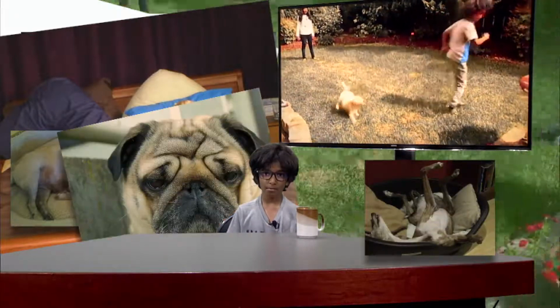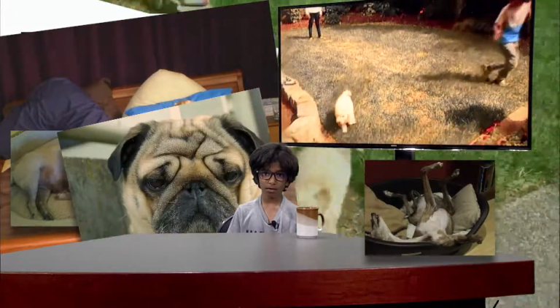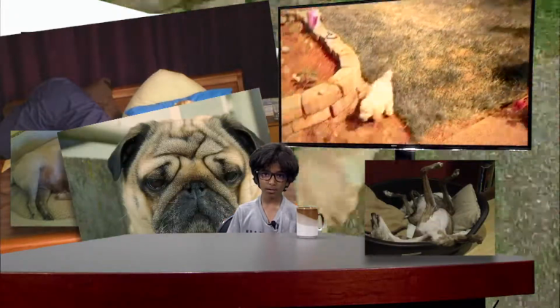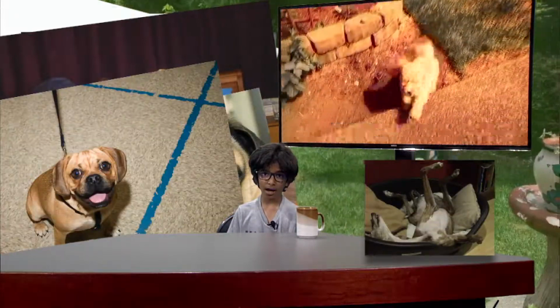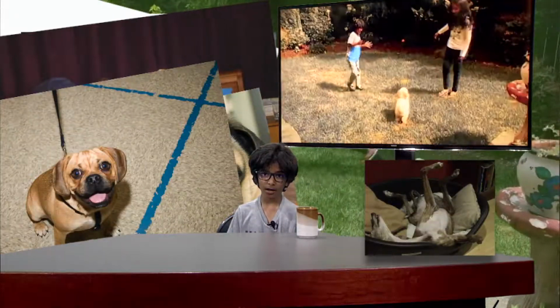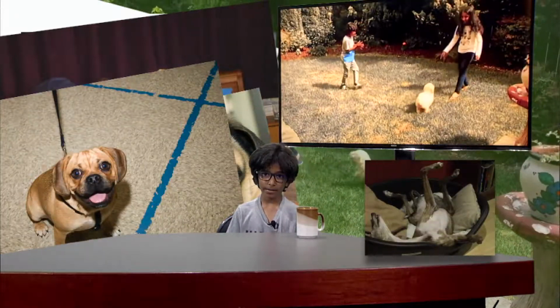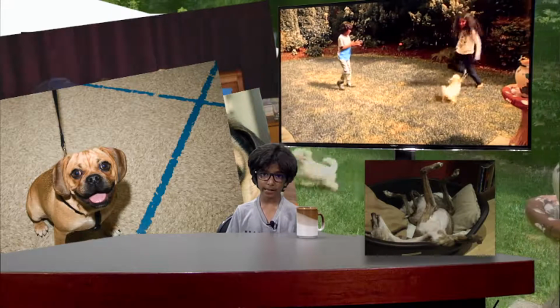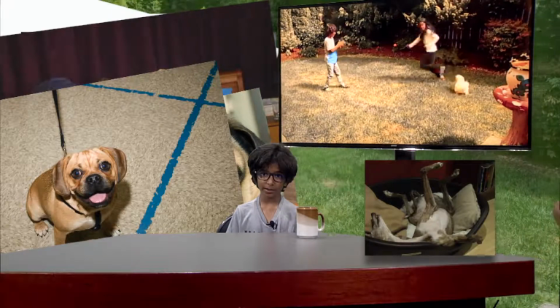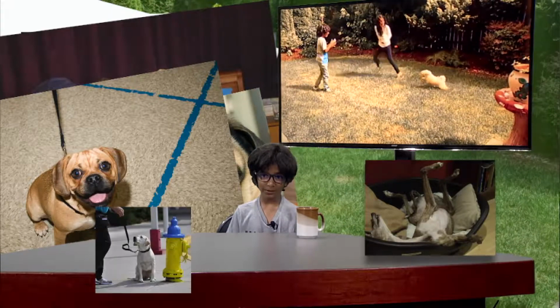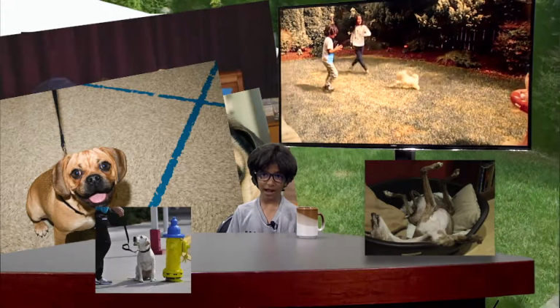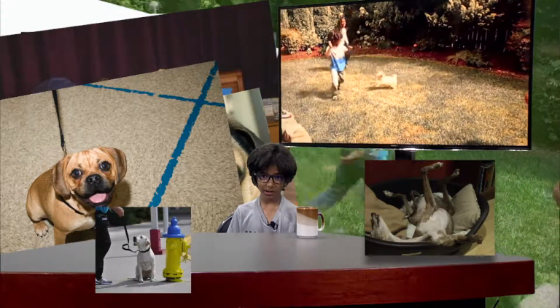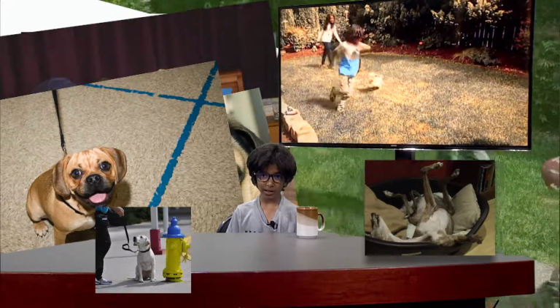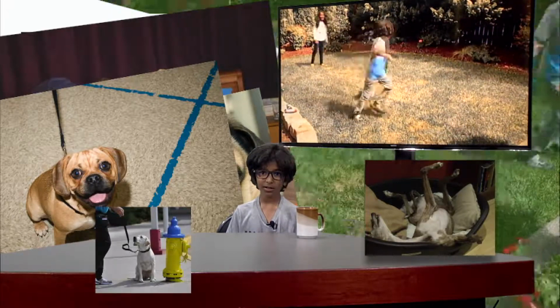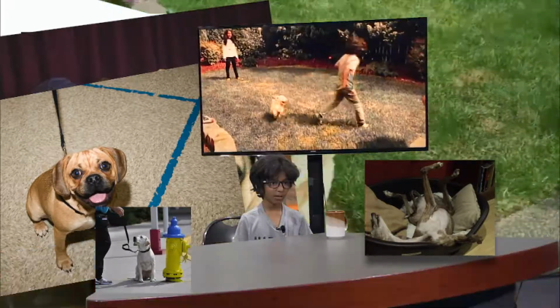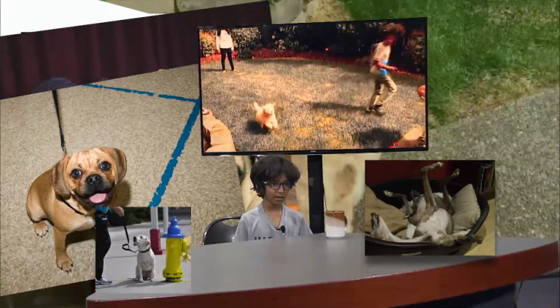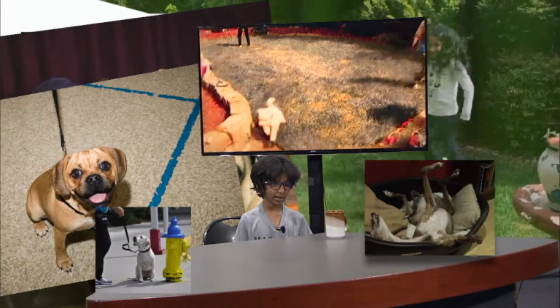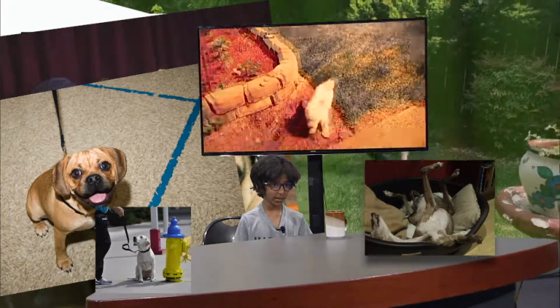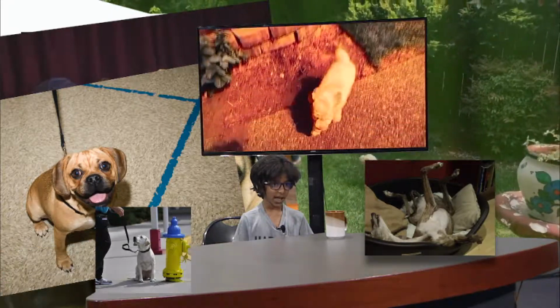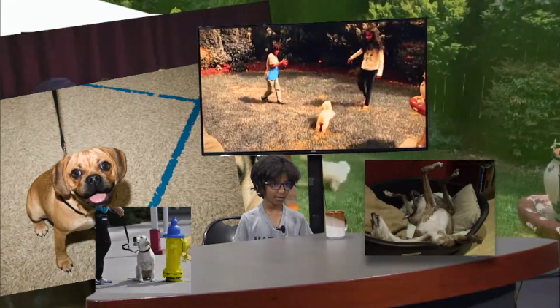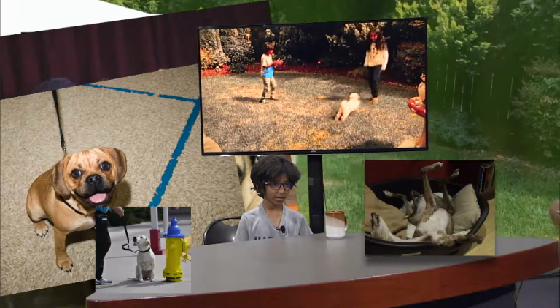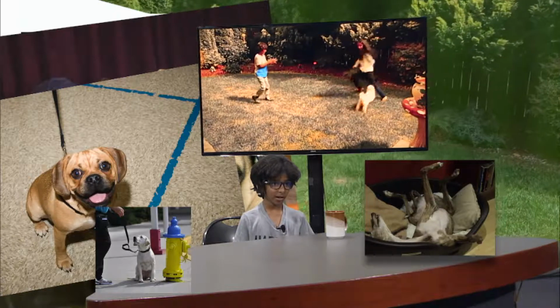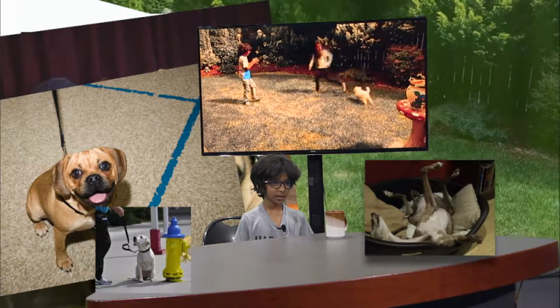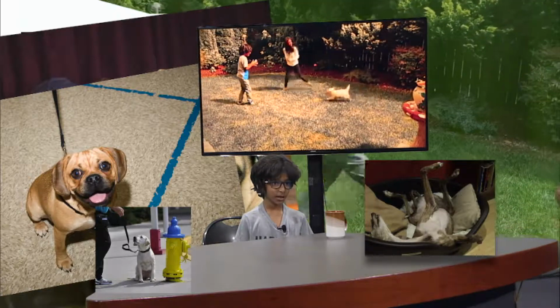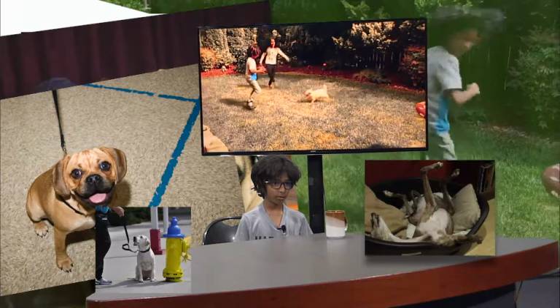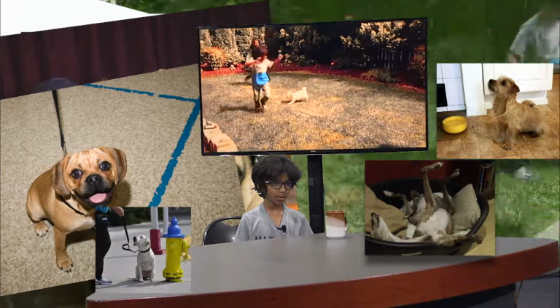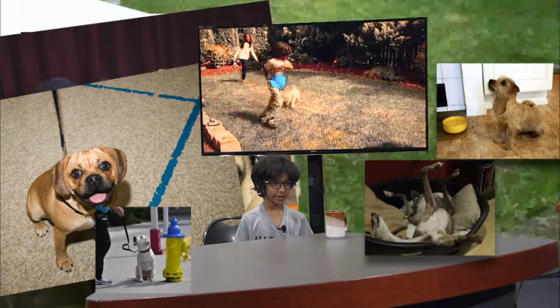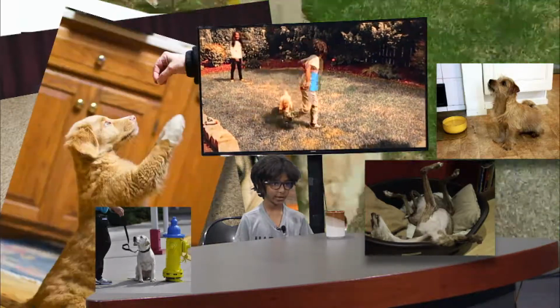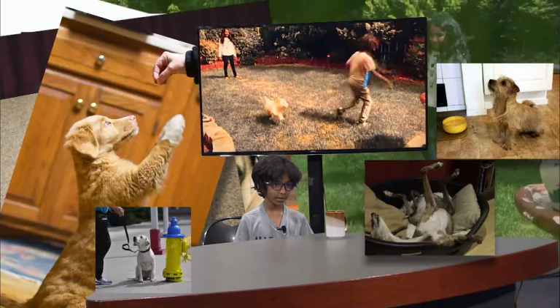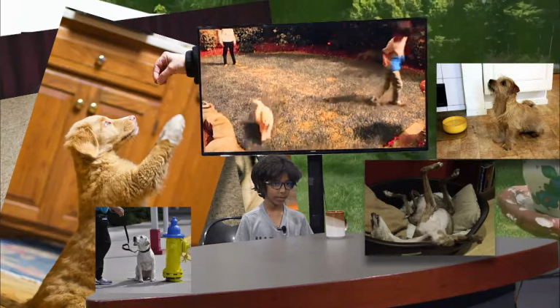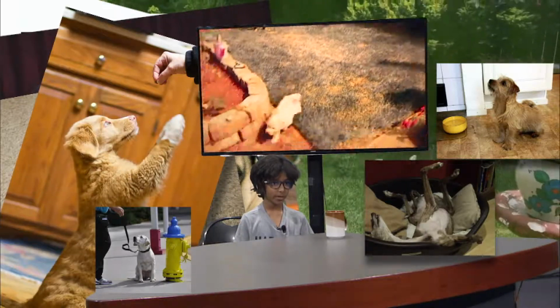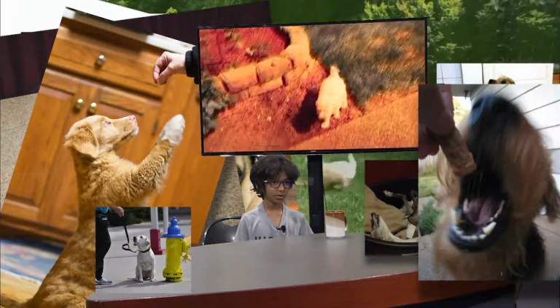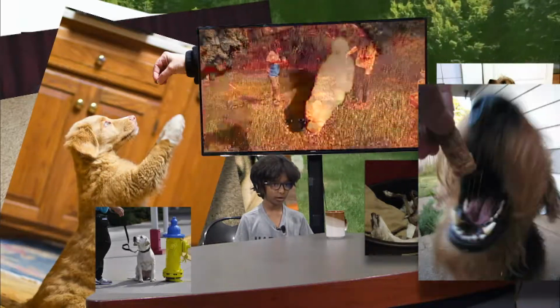When you bring your puppy home, keep an eye on it because they might go to the bathroom around the house. Tell them no strictly if they do. Have a place for them to go, and reward them with treats when they go.